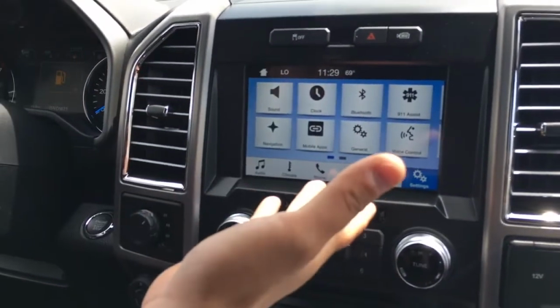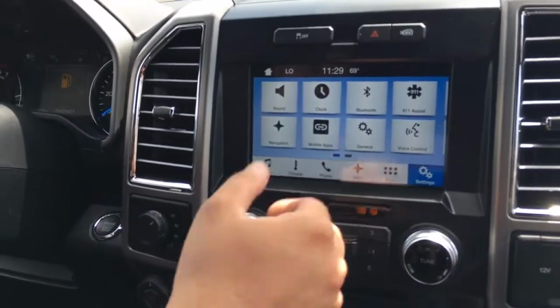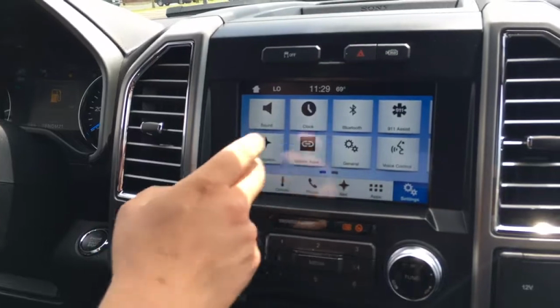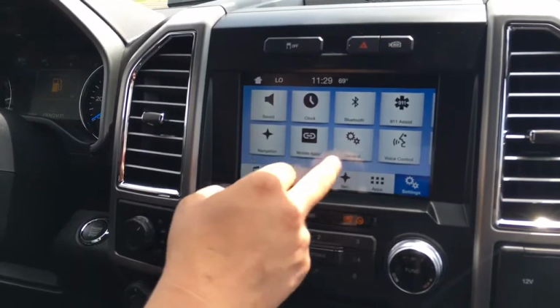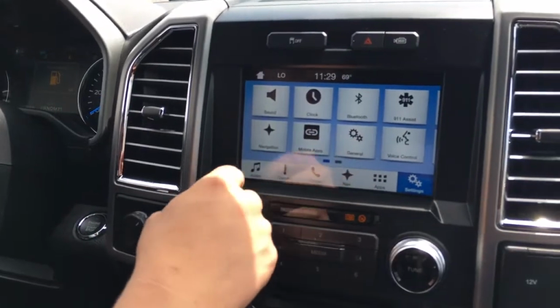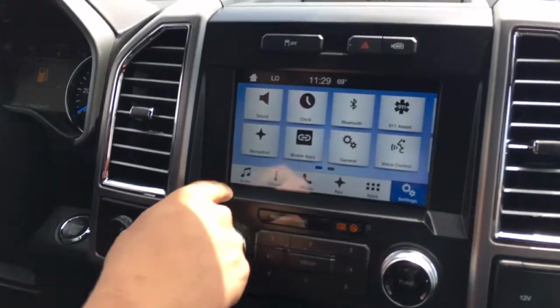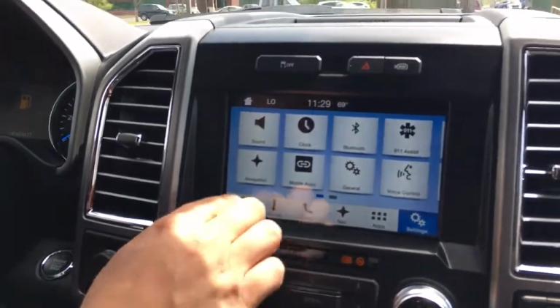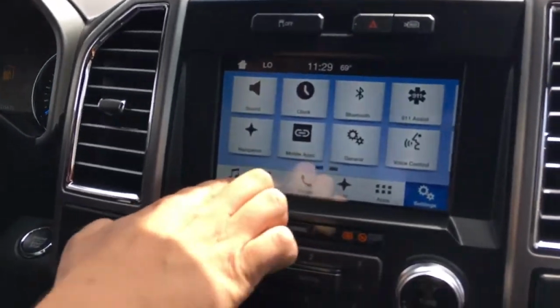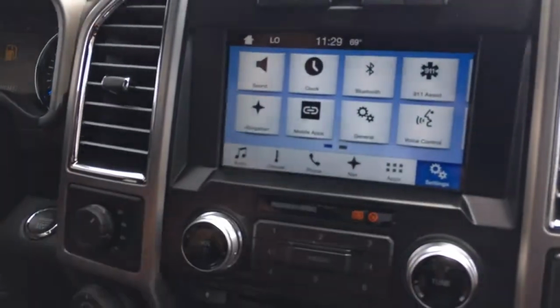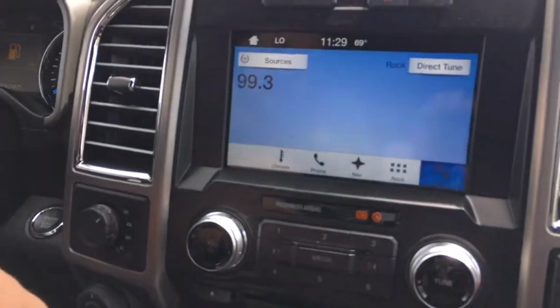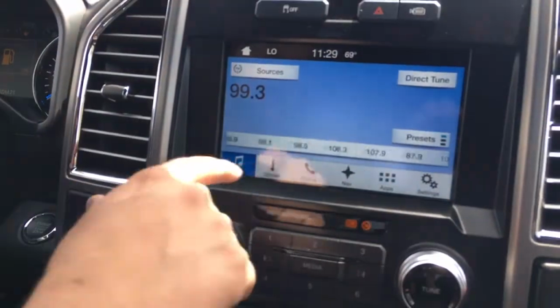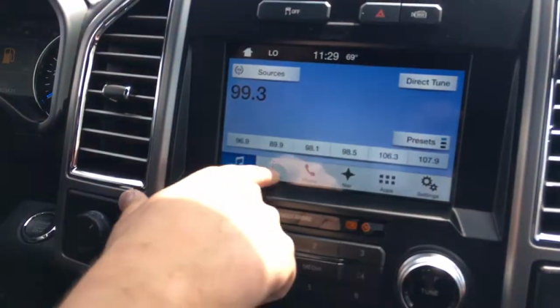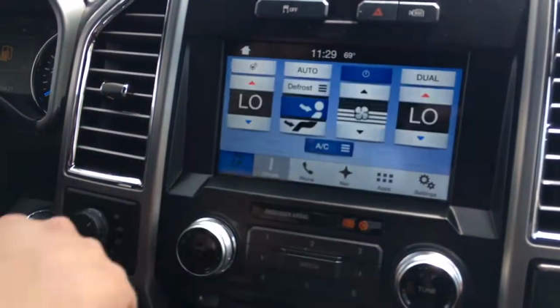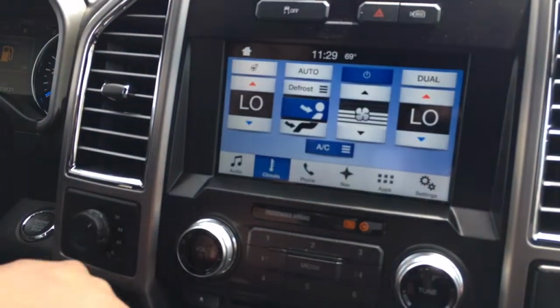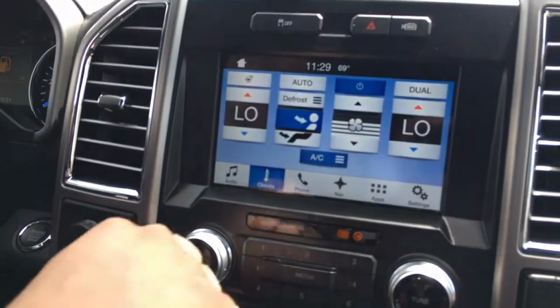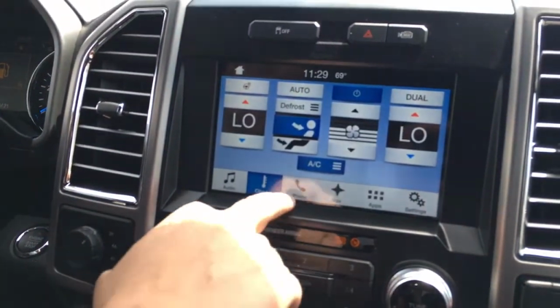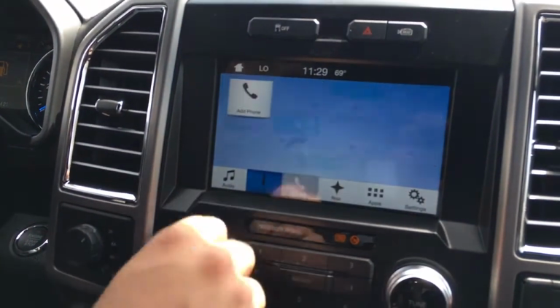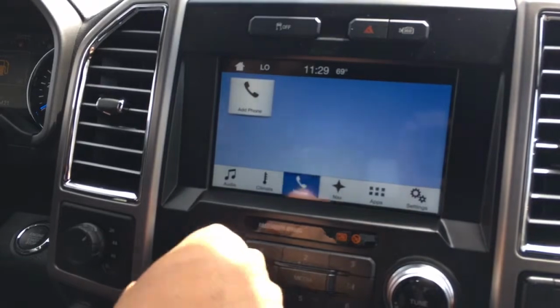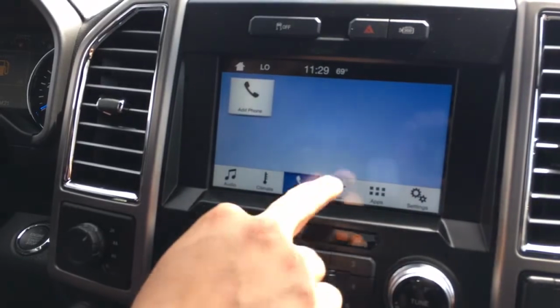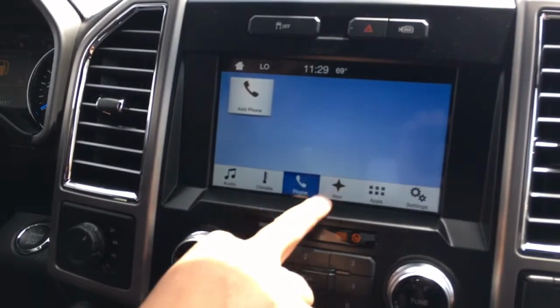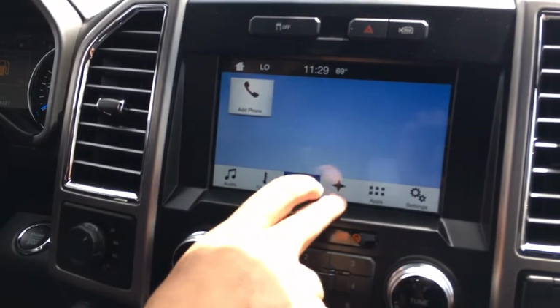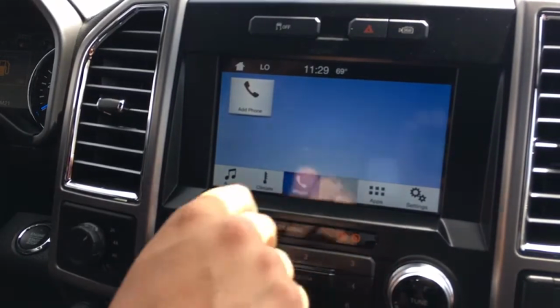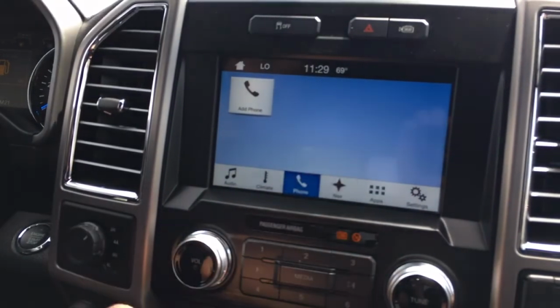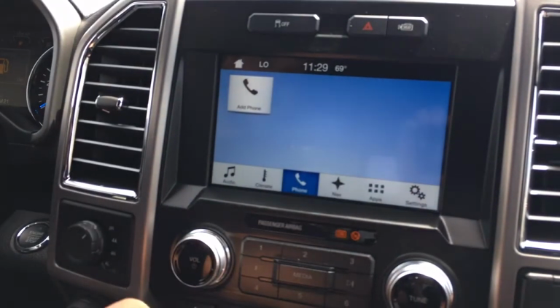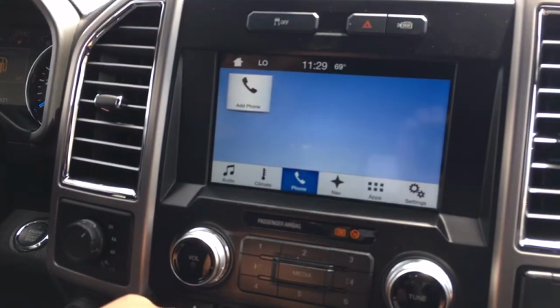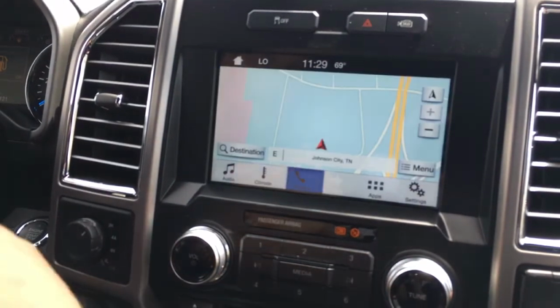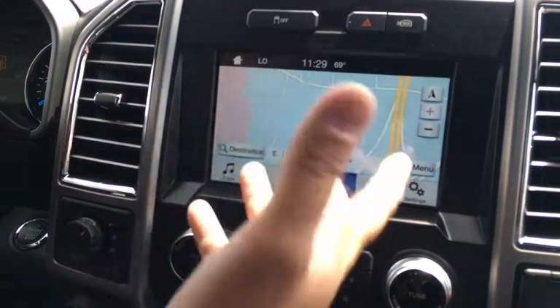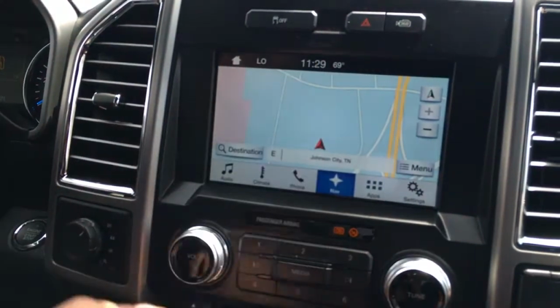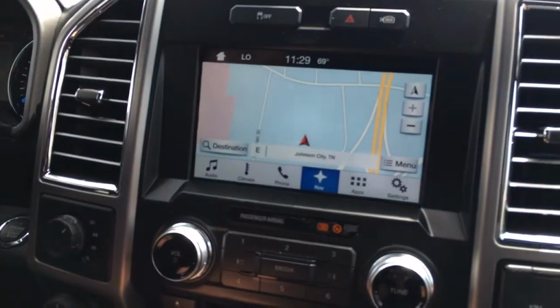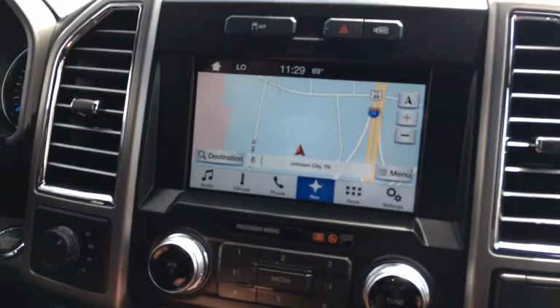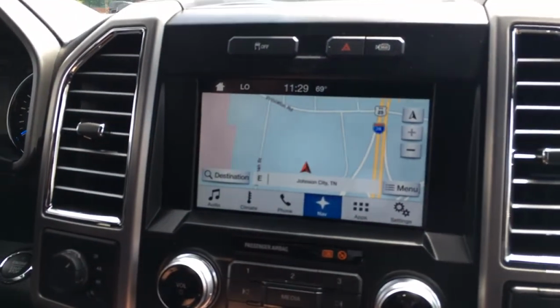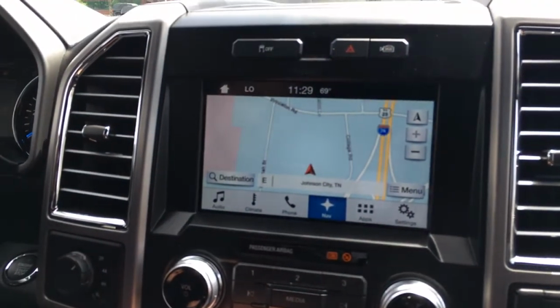Right here is the new Sync 3 system, which allows for audio controls, climate controls, phone controls, and navigation. It's set up very much like a tablet, so it's very easy to use.